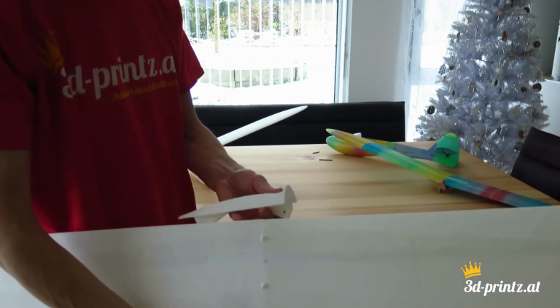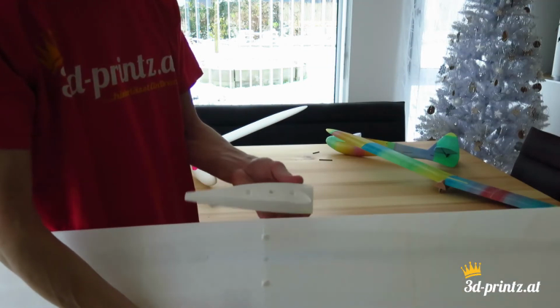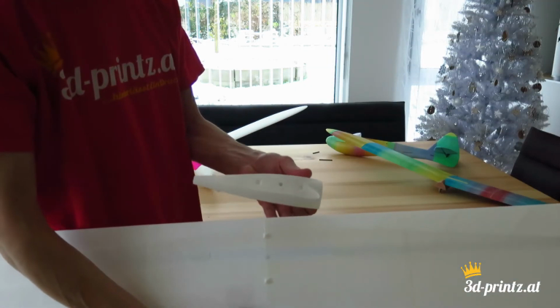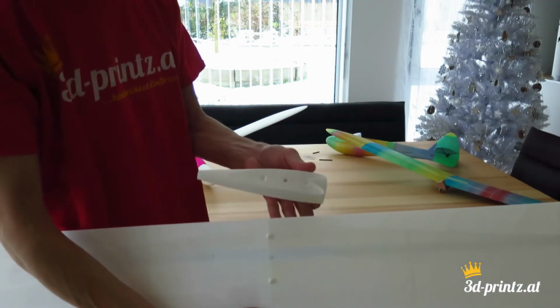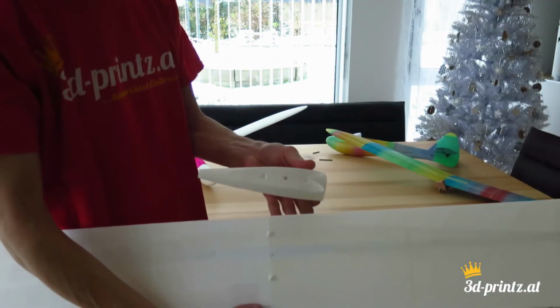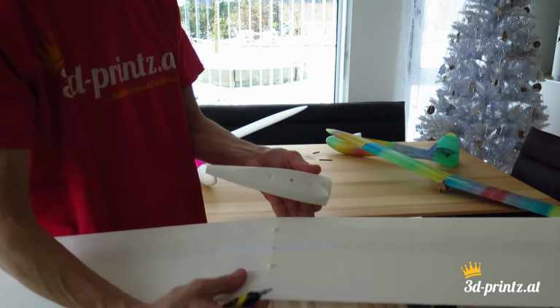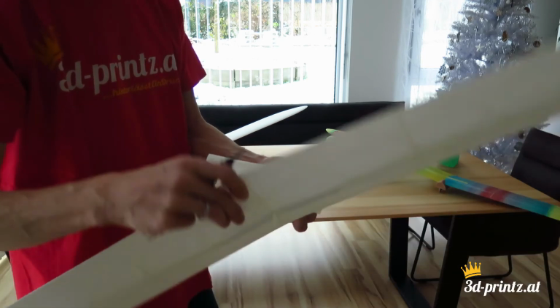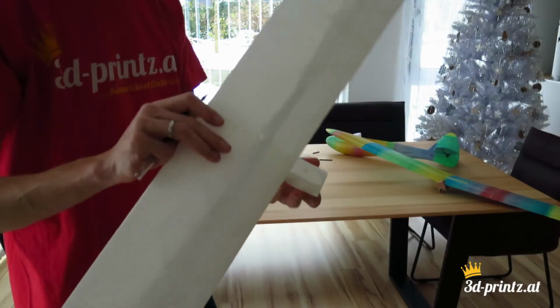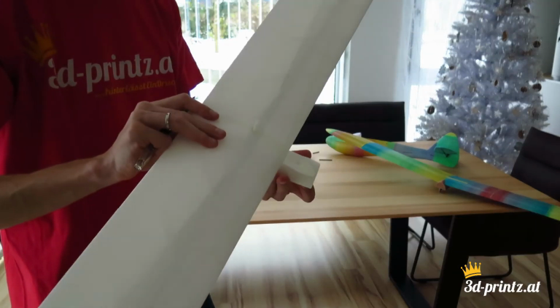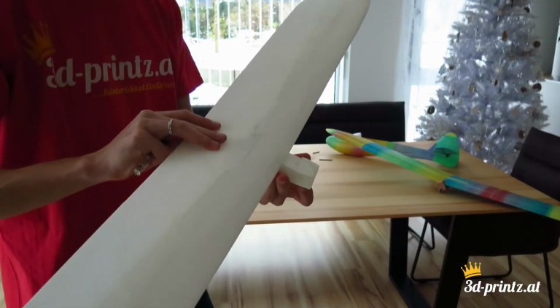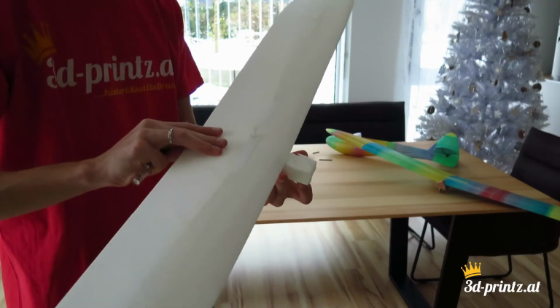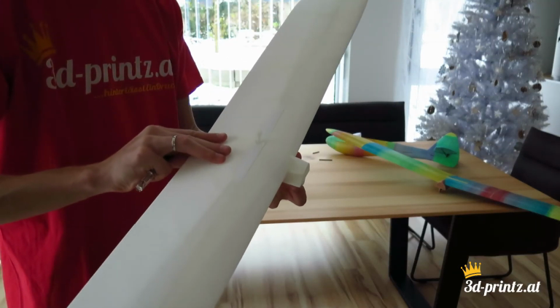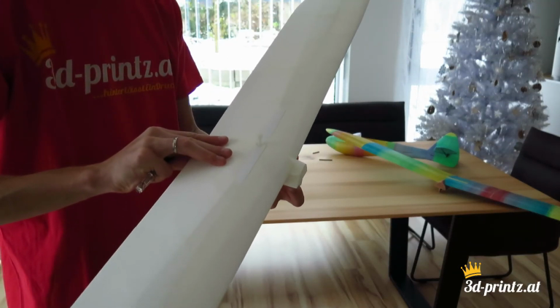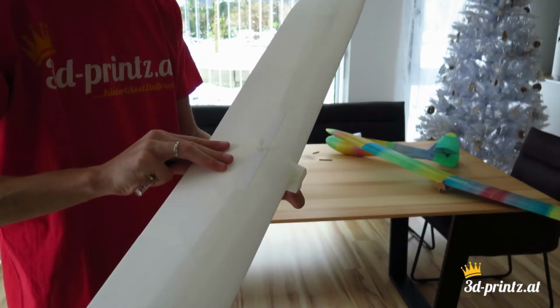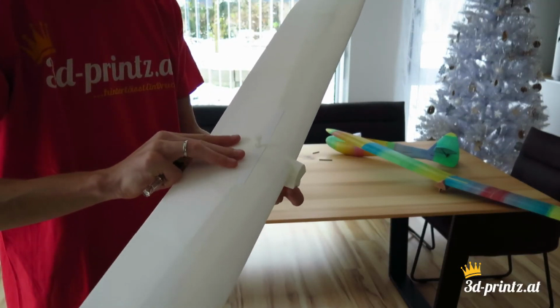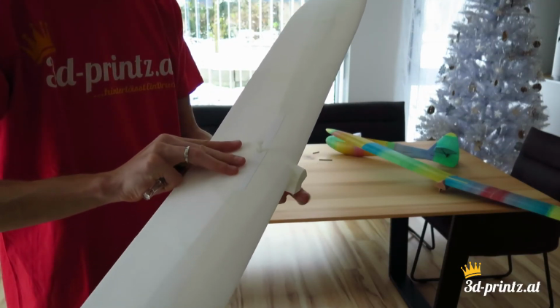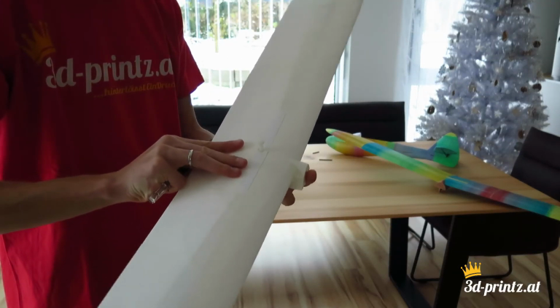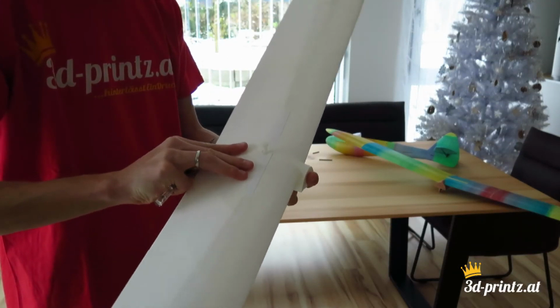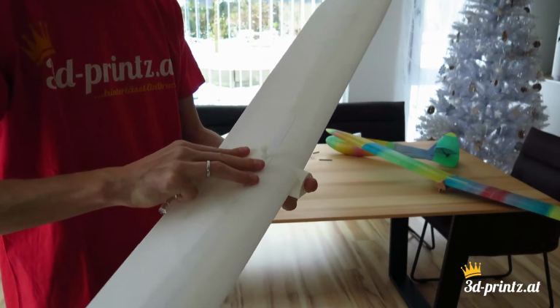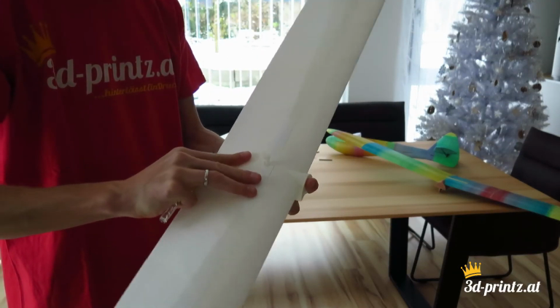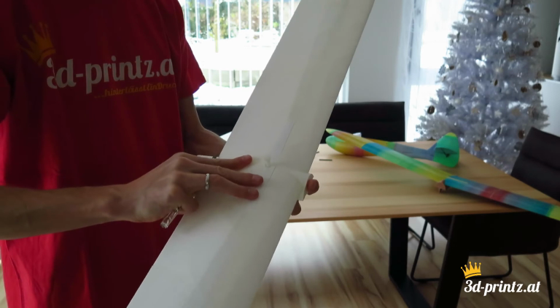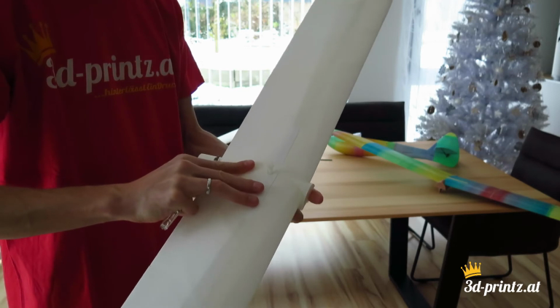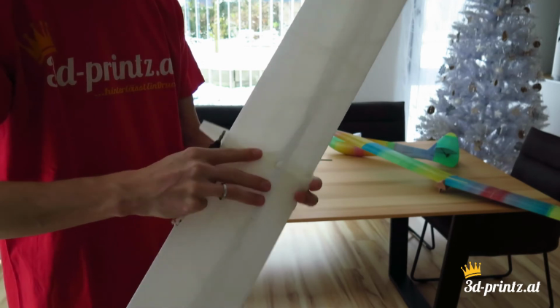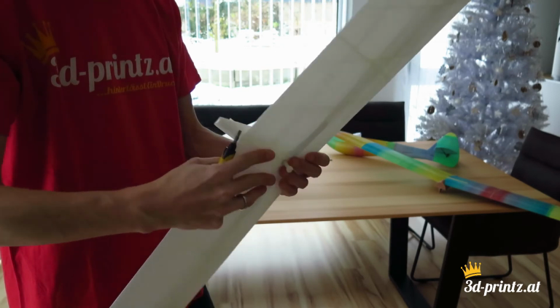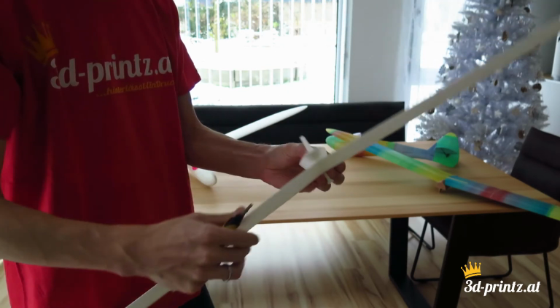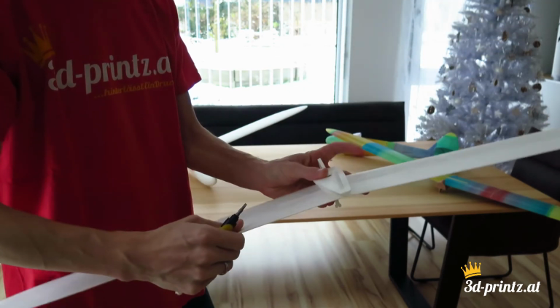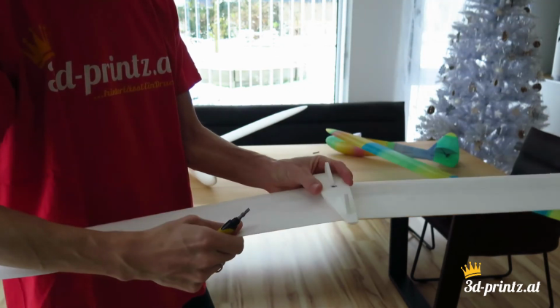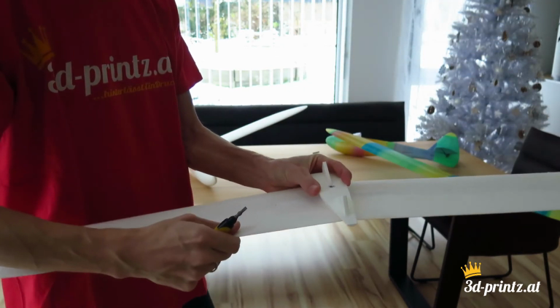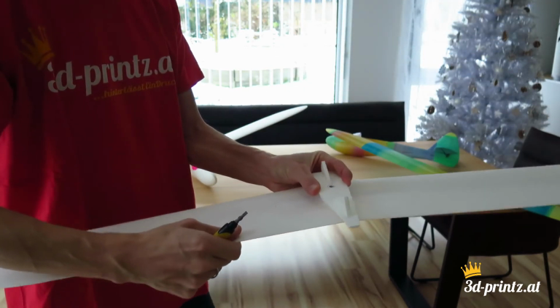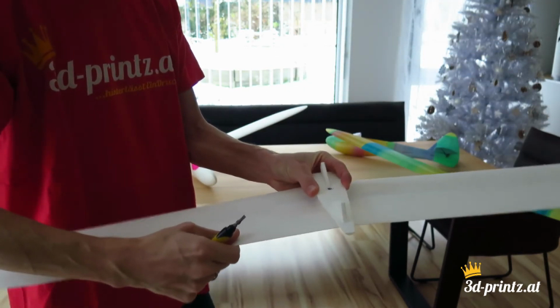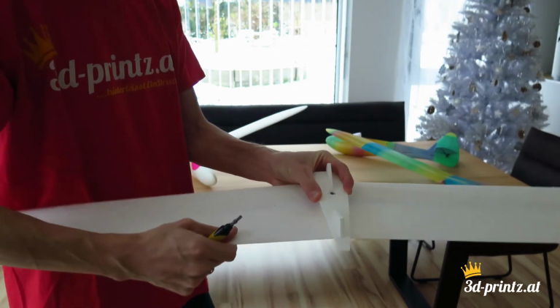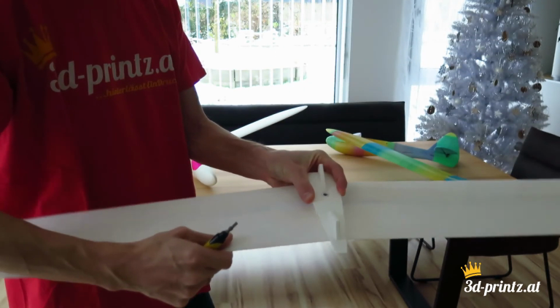Wings have a defined structure and are printed with 0% infill. The first test tosses with the slower wing were successful and showed big floating abilities.